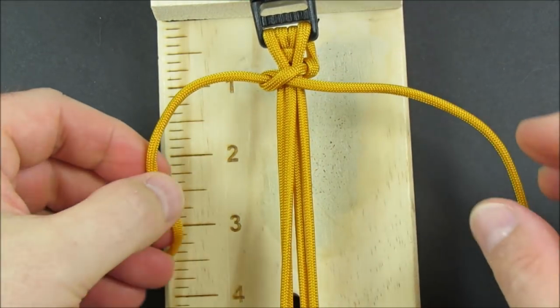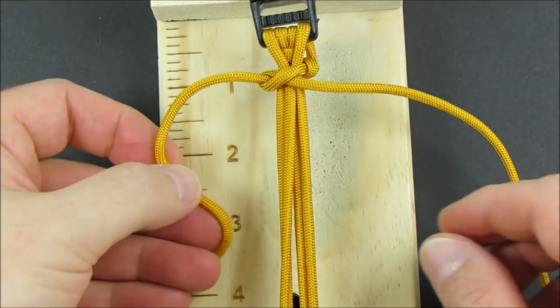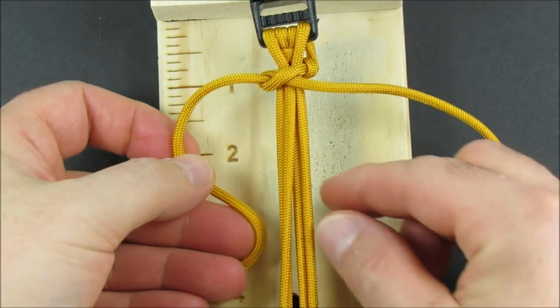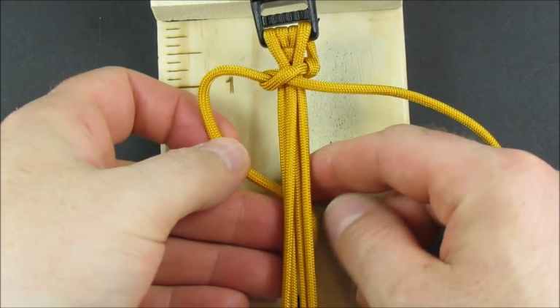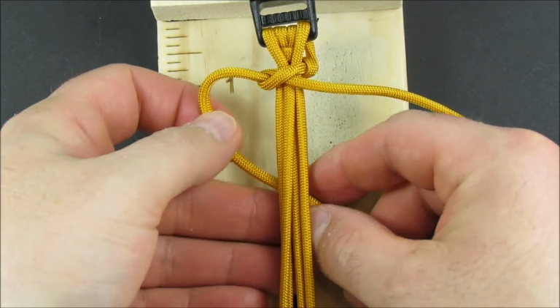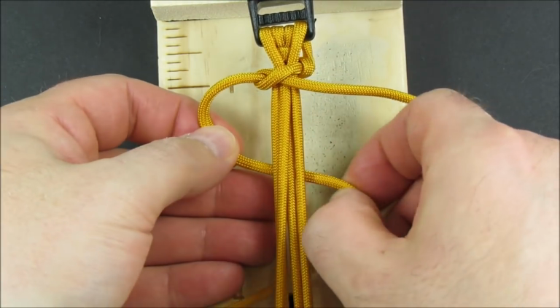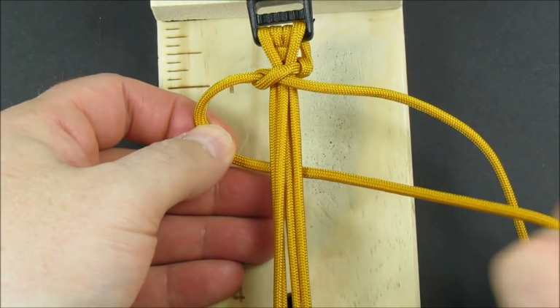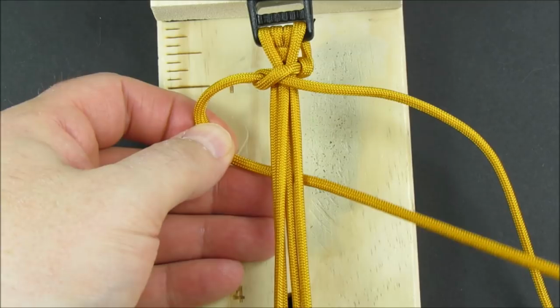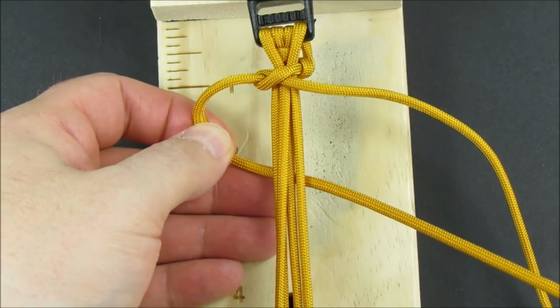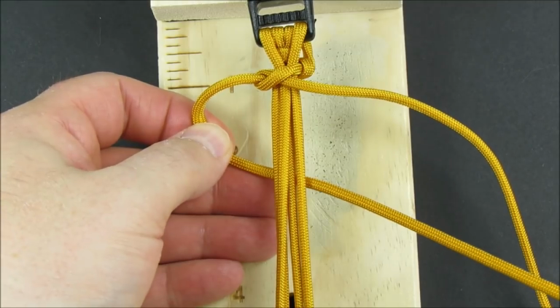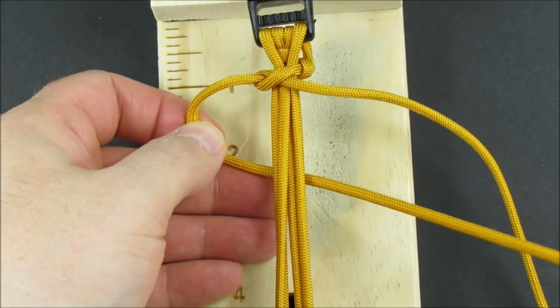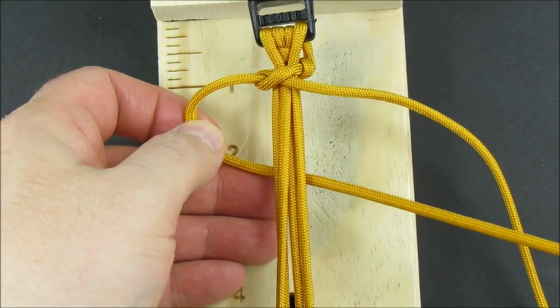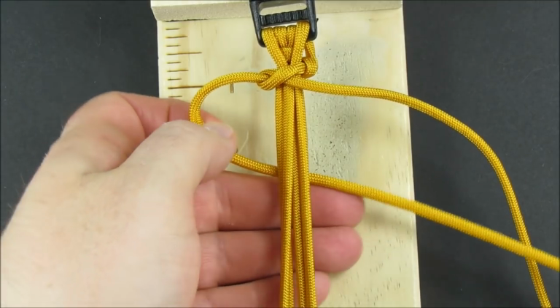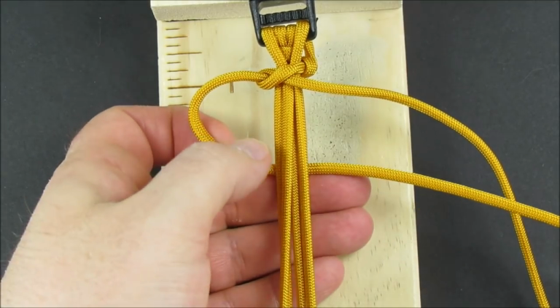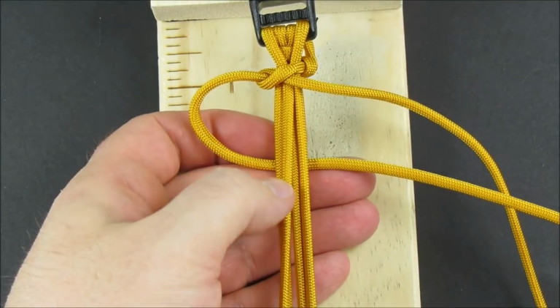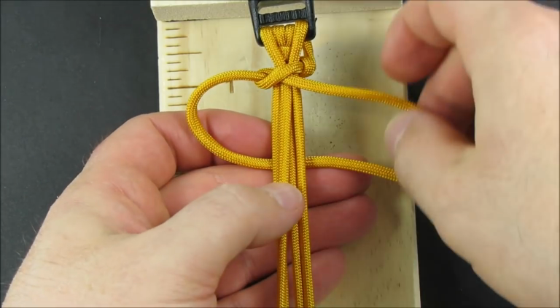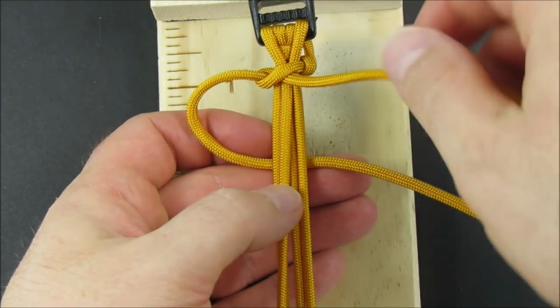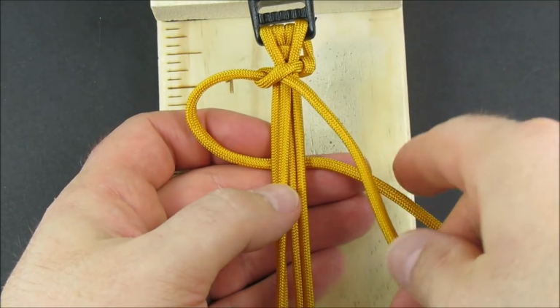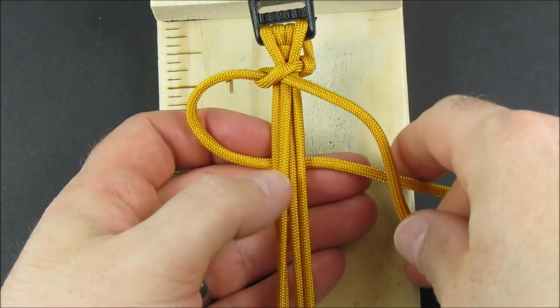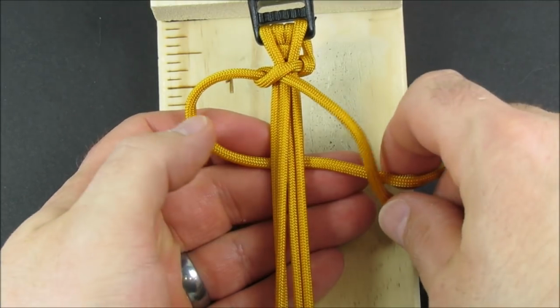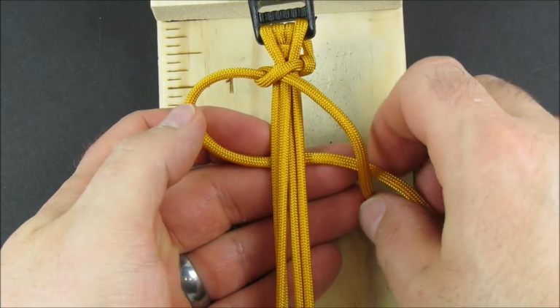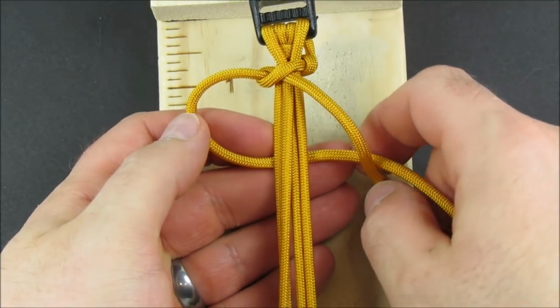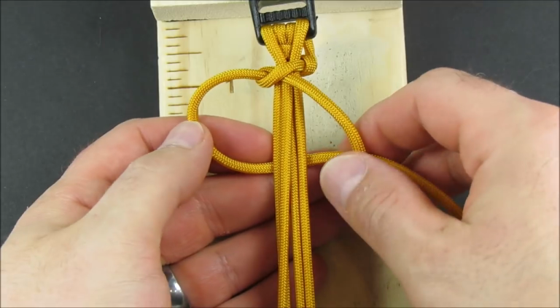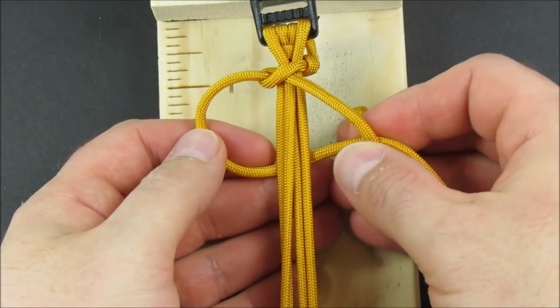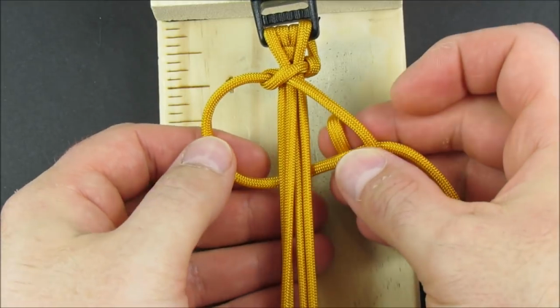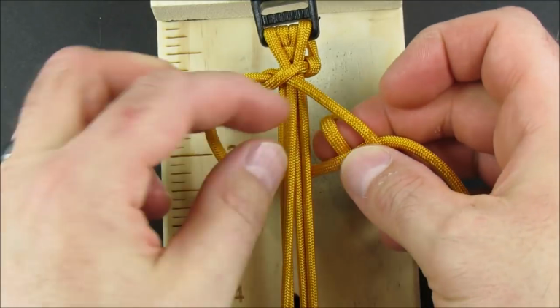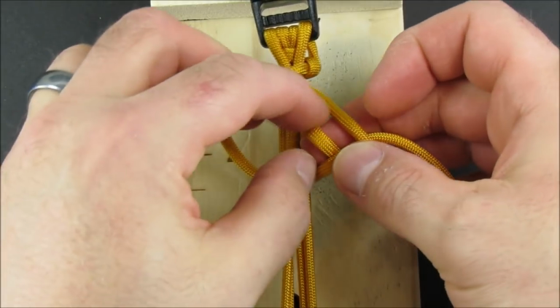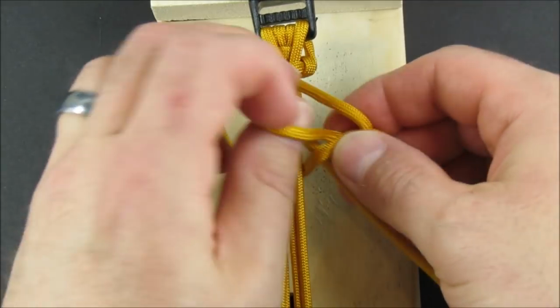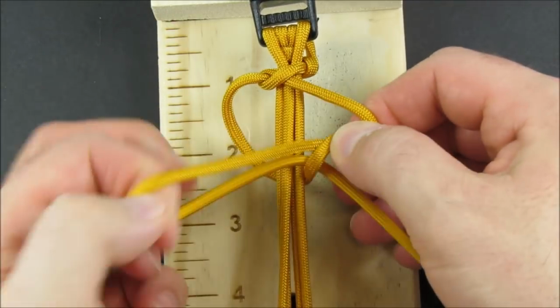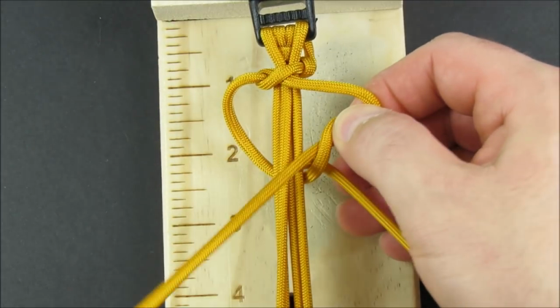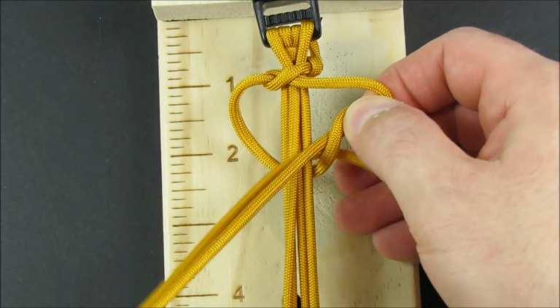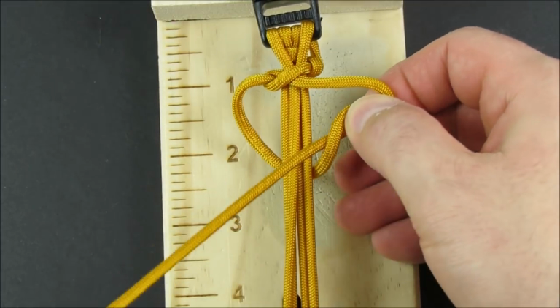Take the left cord, pass it underneath the core strands. Take the right cord over, under, and around, then over the core strands.